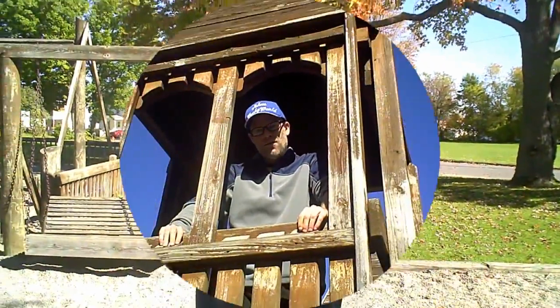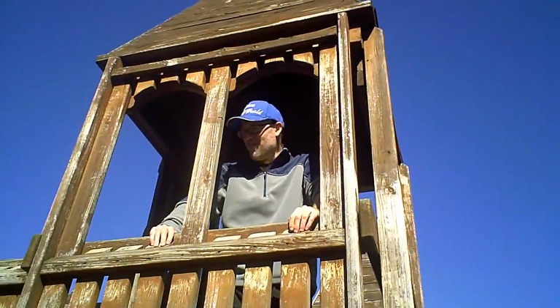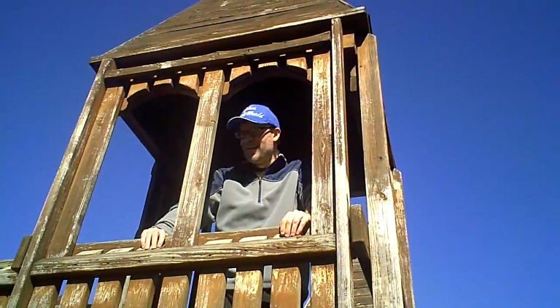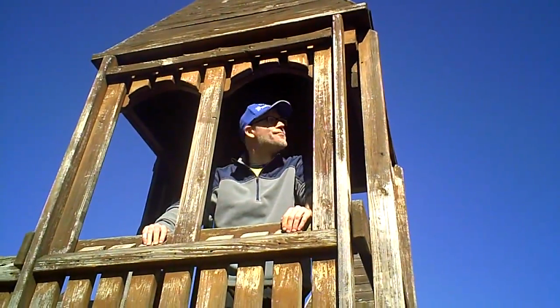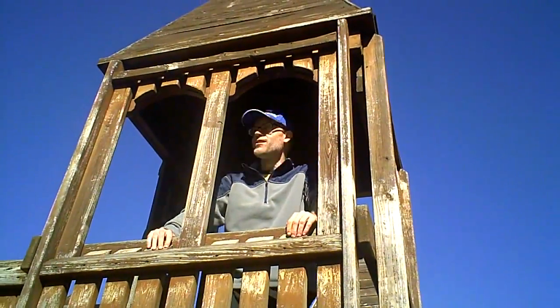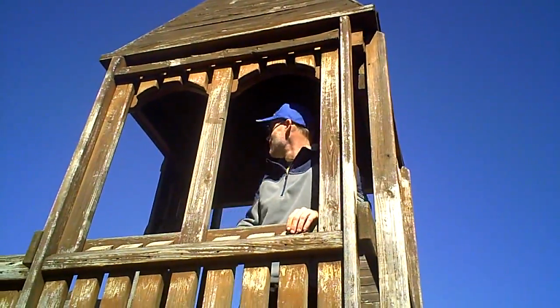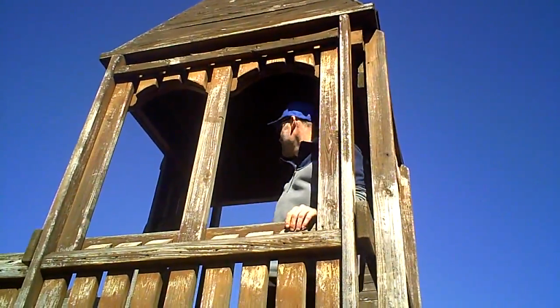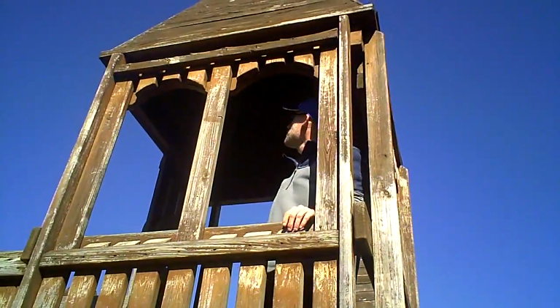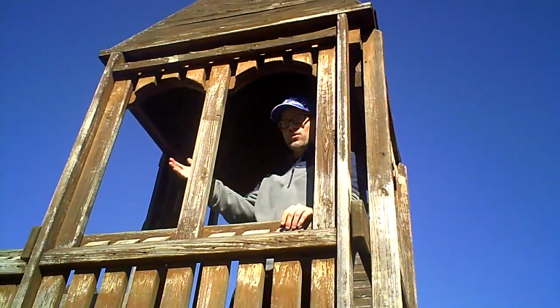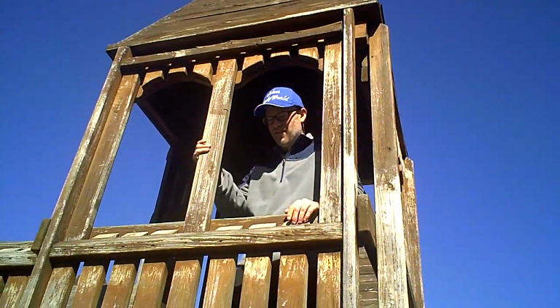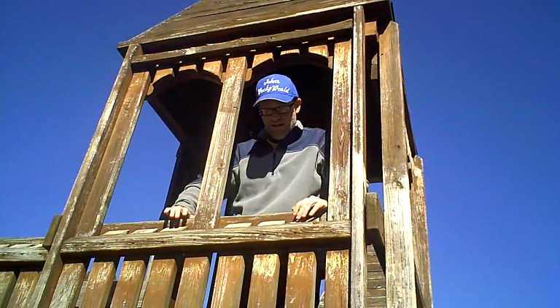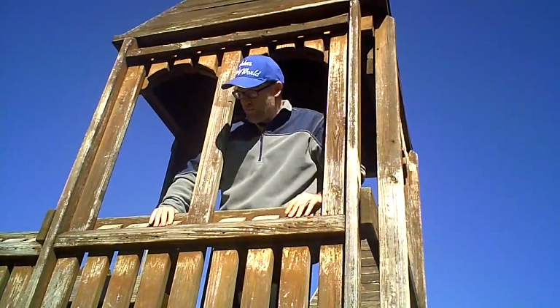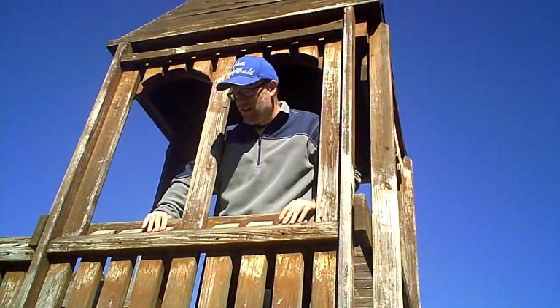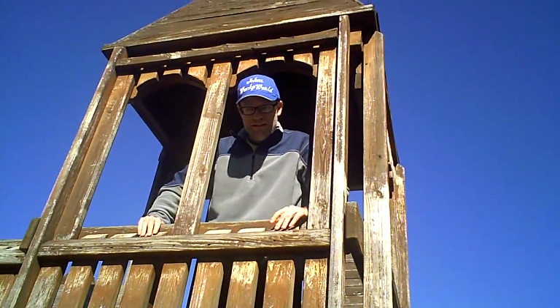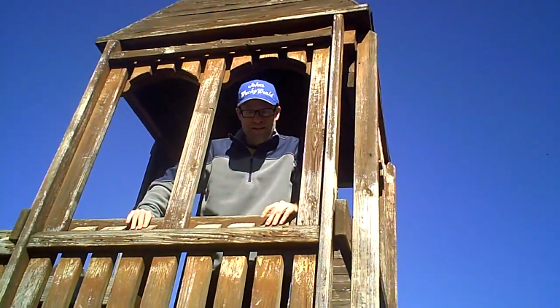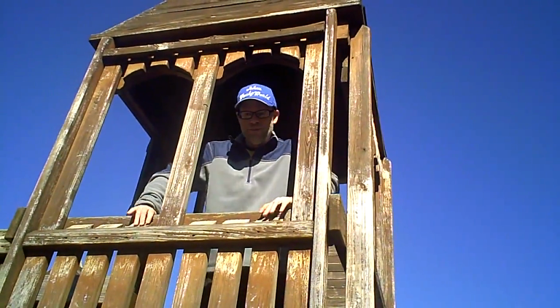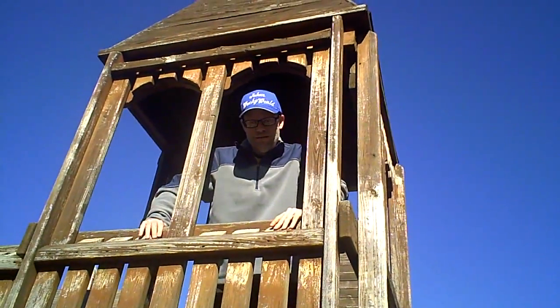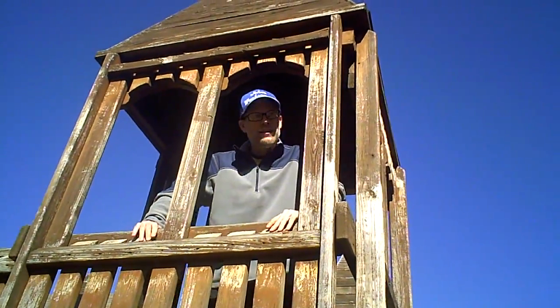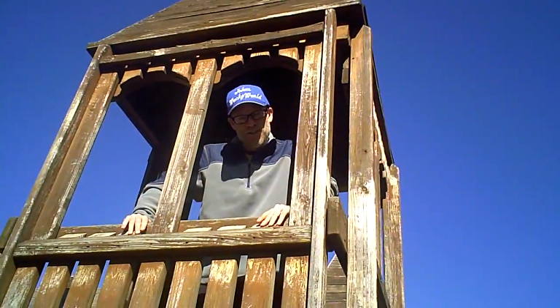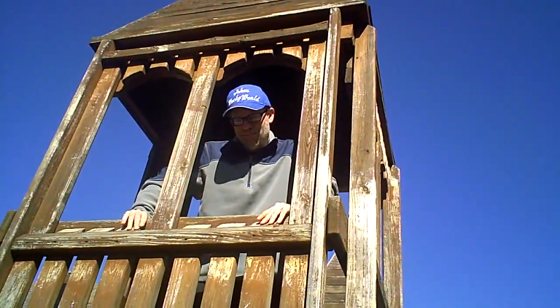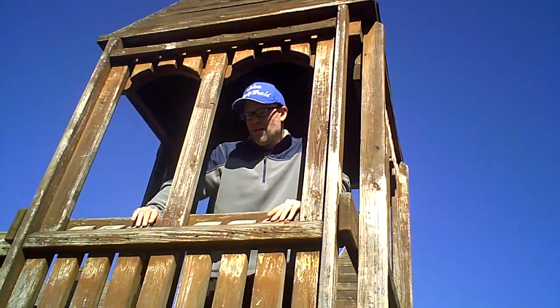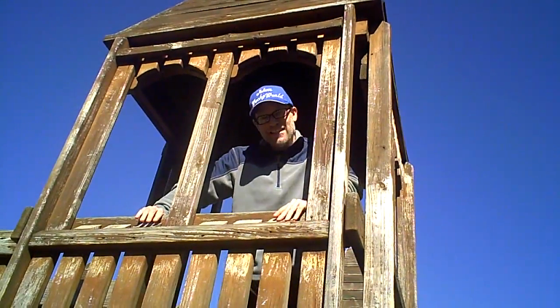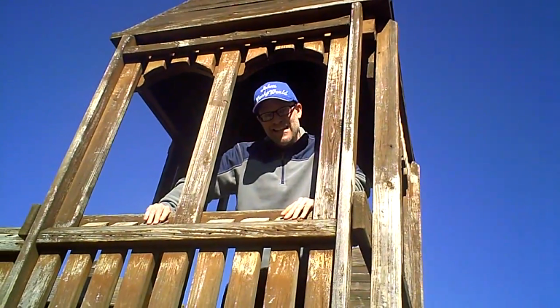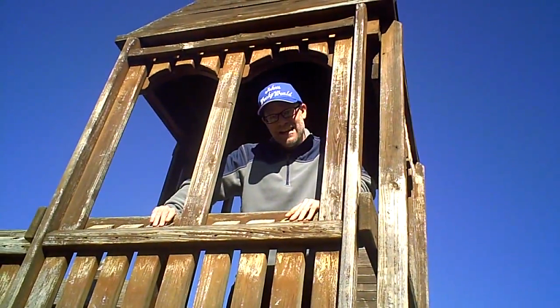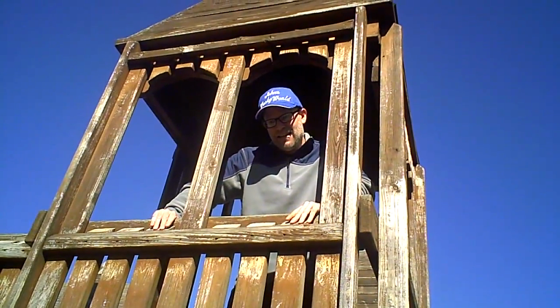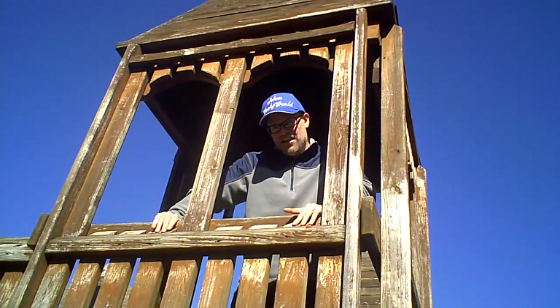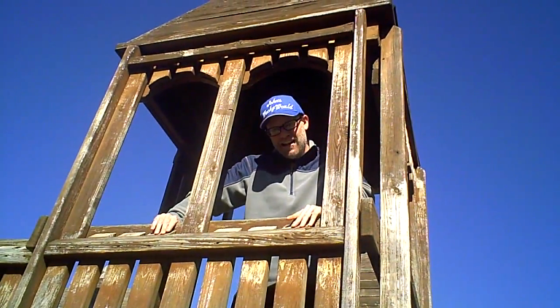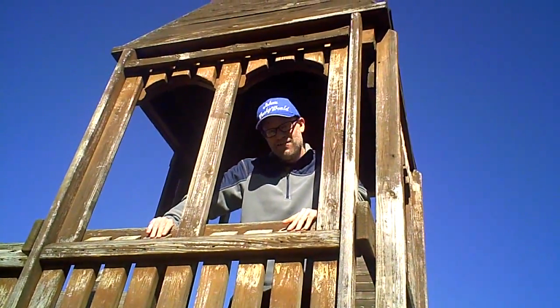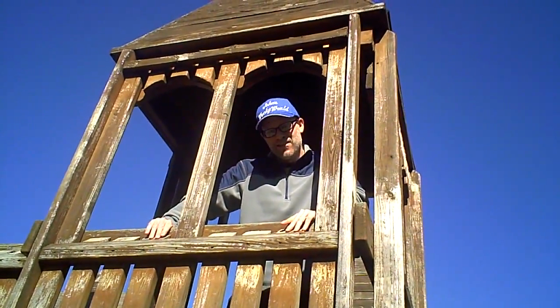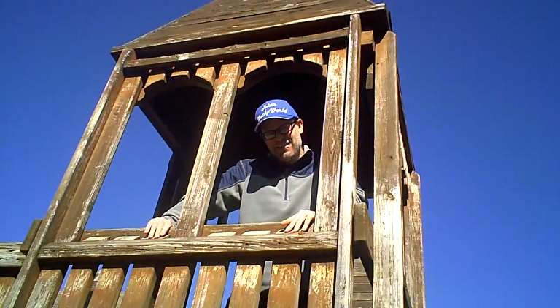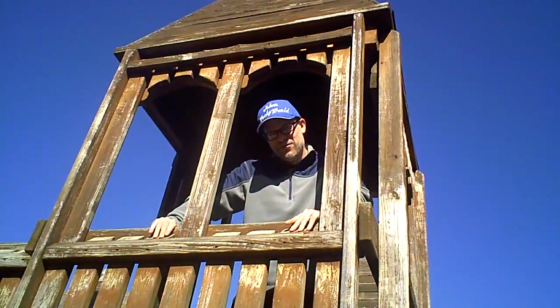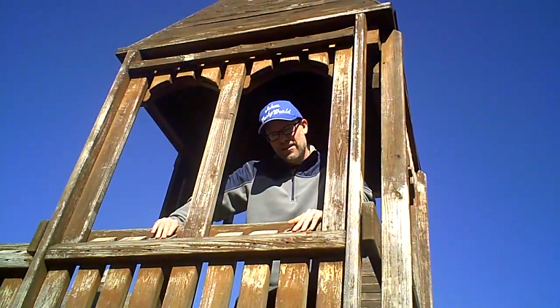Okay, I'm up in one of the playhouses here in the playground. And now let's go back to 1990 and watch the dedication of the Messina Land of Dreams playground.